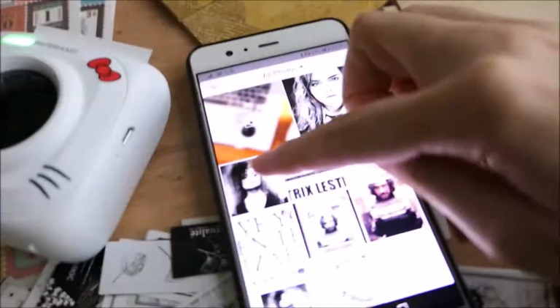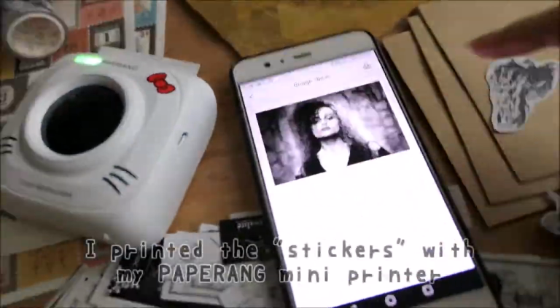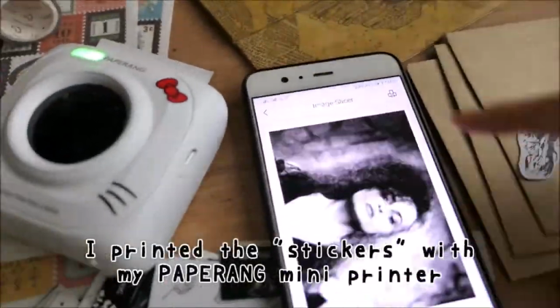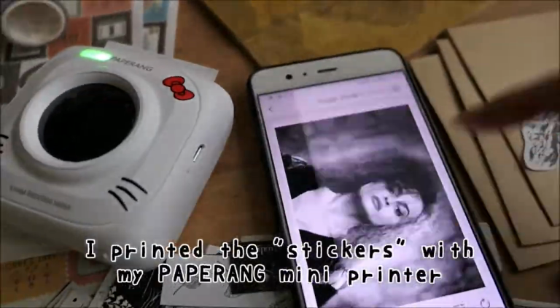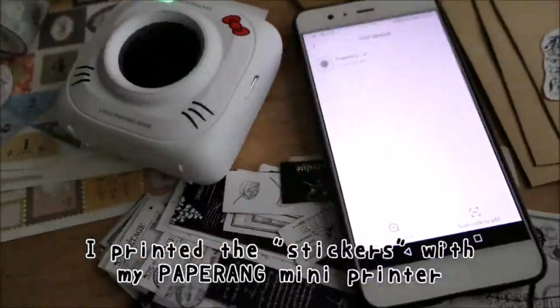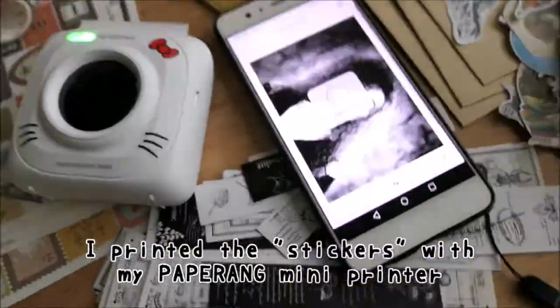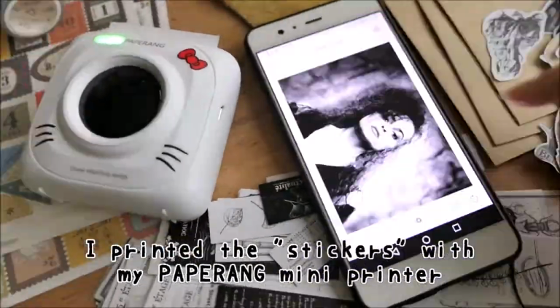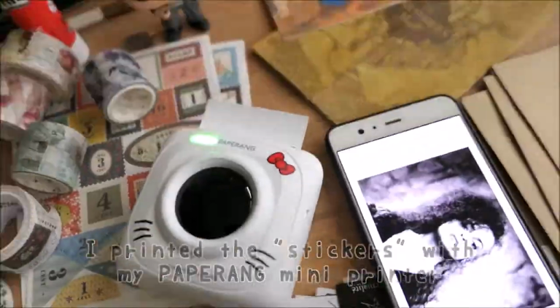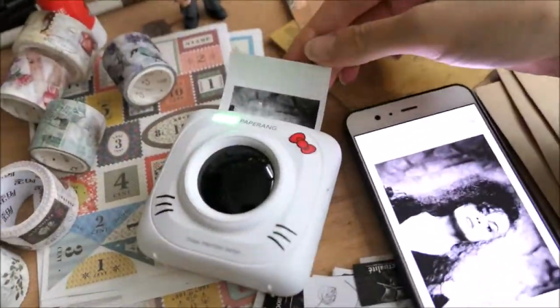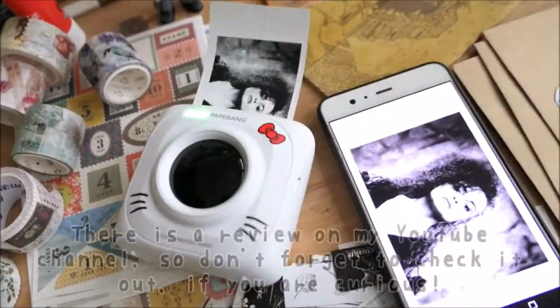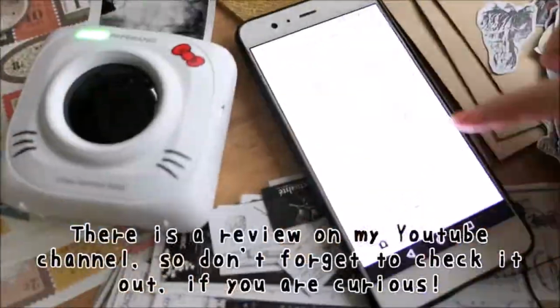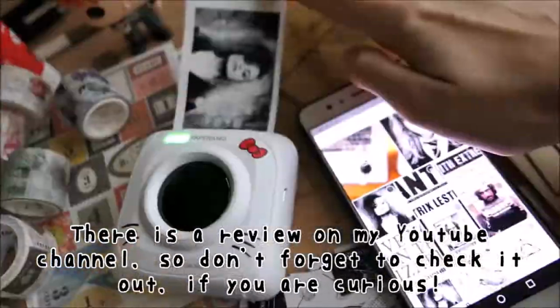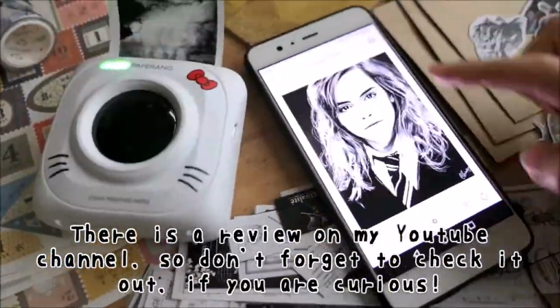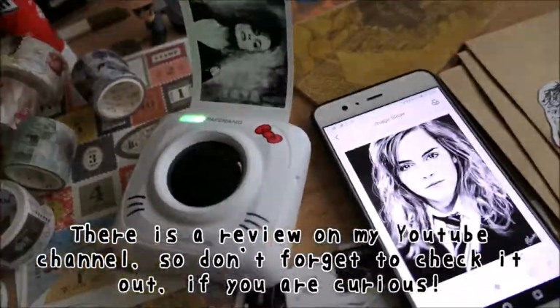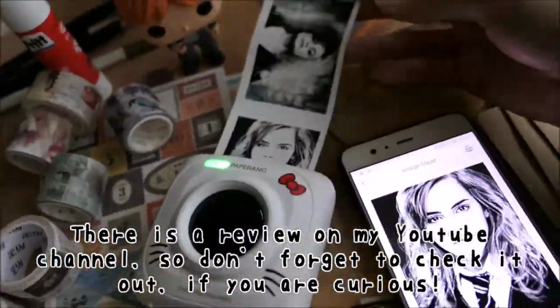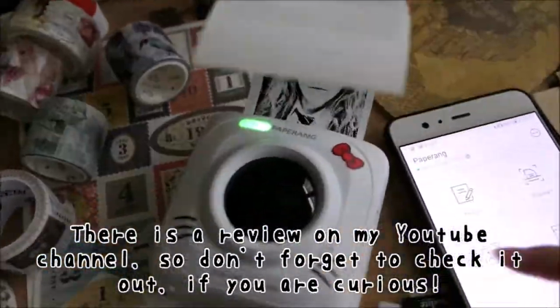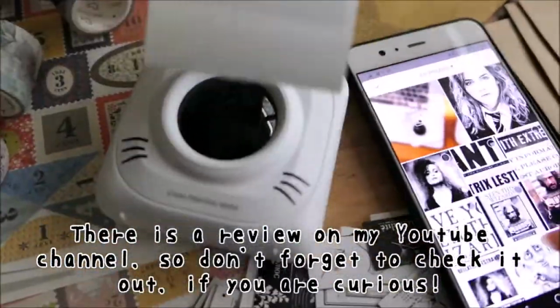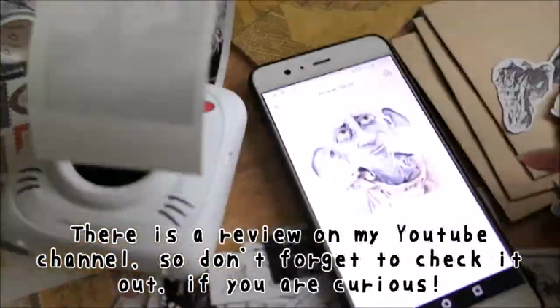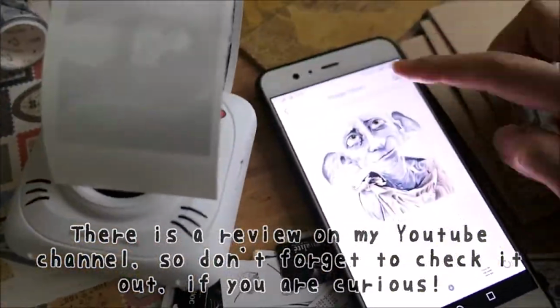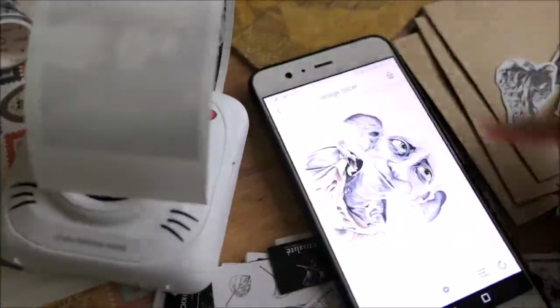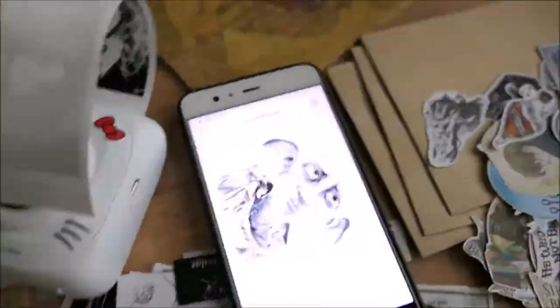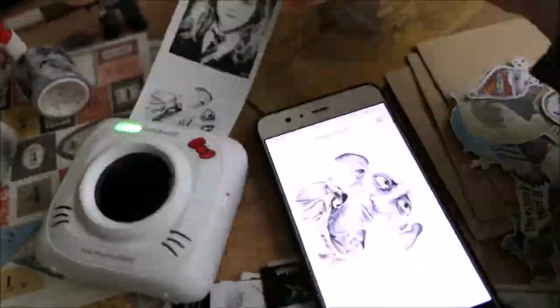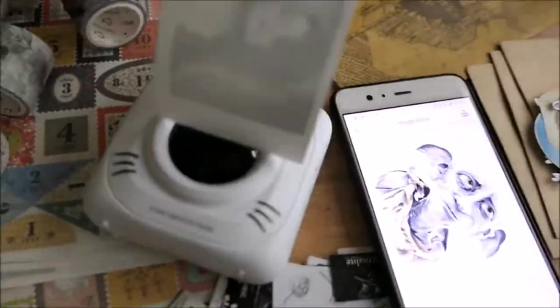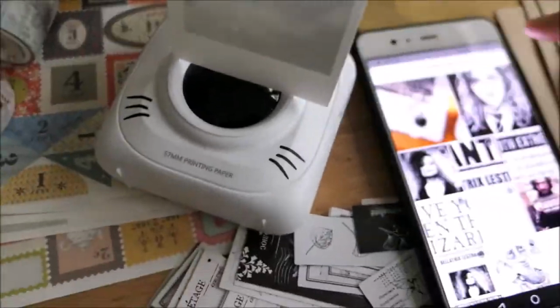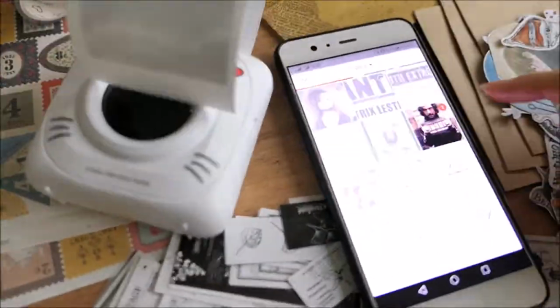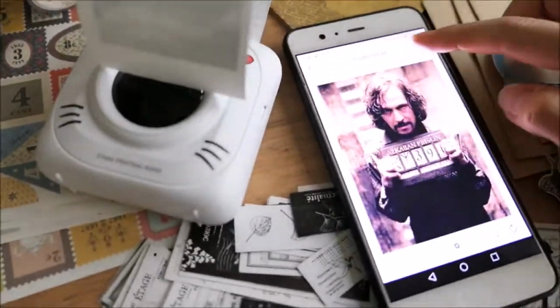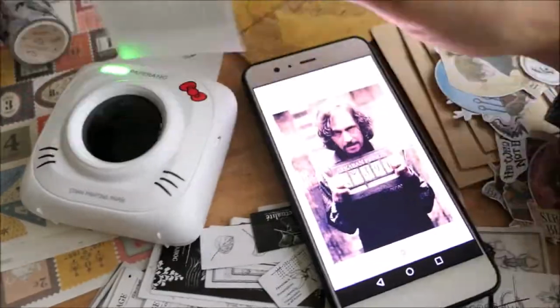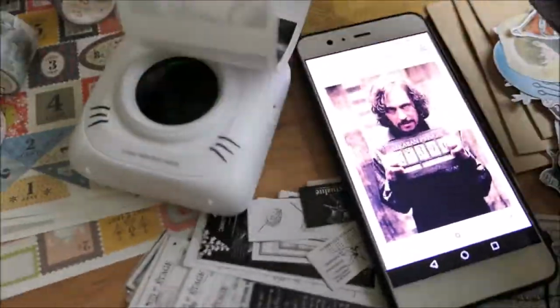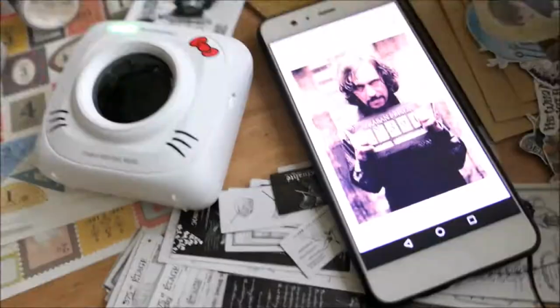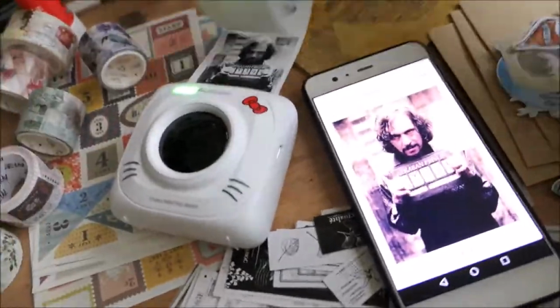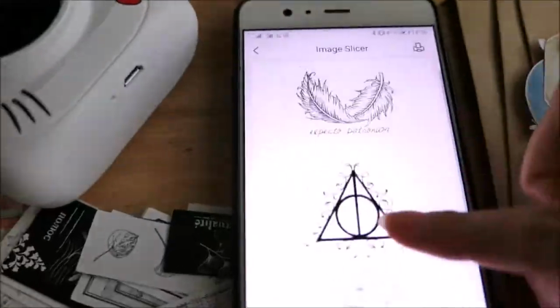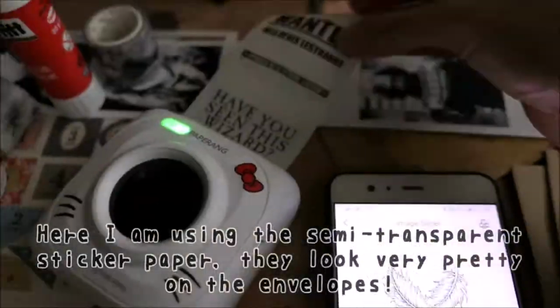So before we start, just let me show you quickly how I made these stickers and quotes. I recently got a Paperang mini printer which is super cool for crafting, but I won't get into details because there is already a review on my channel.